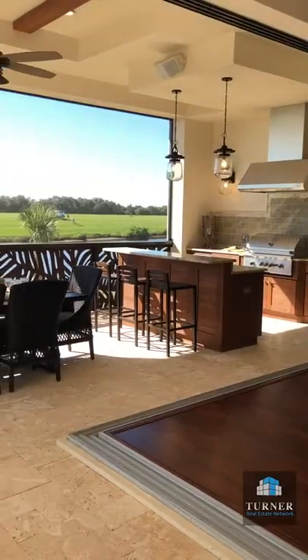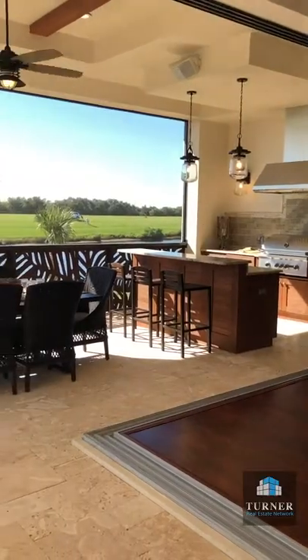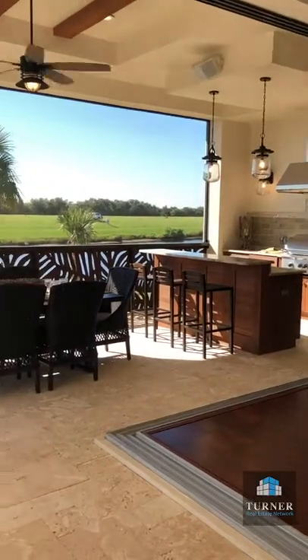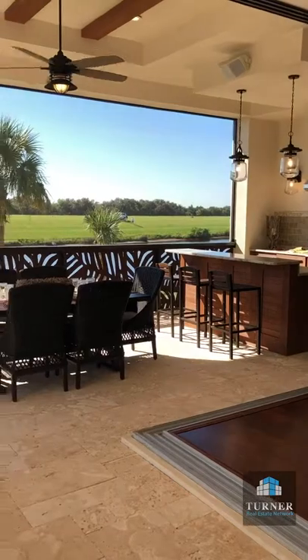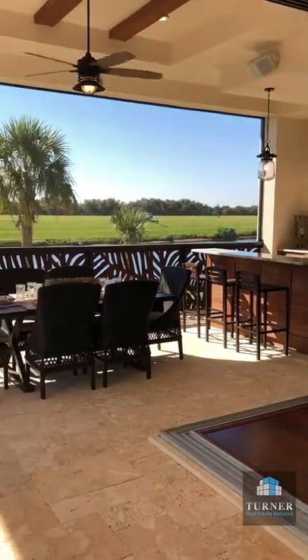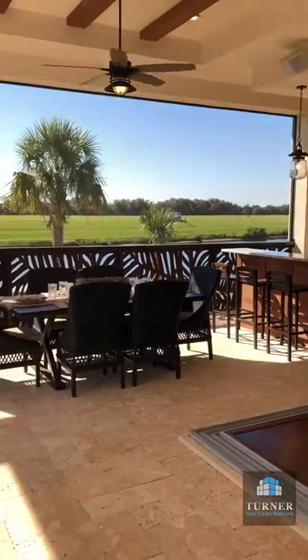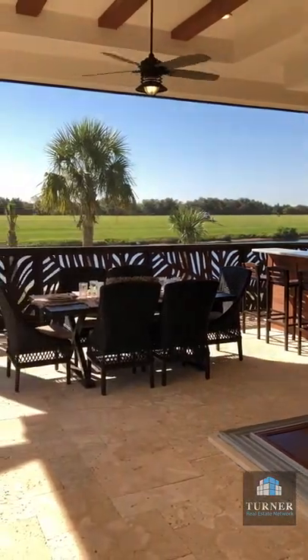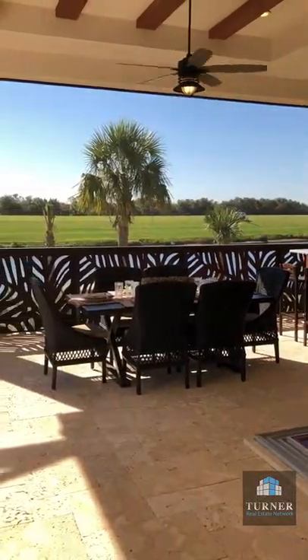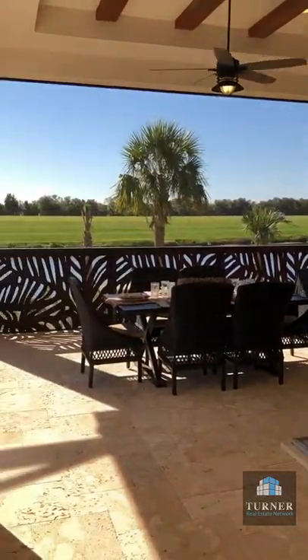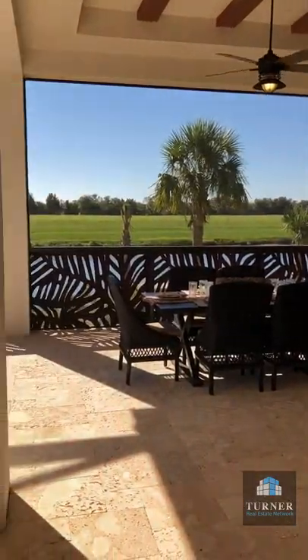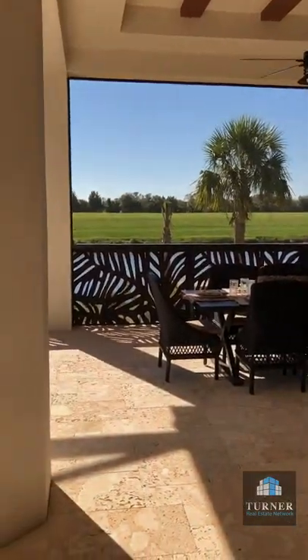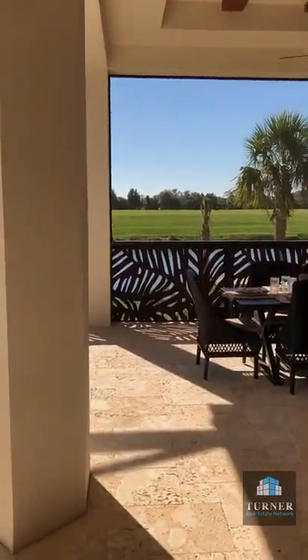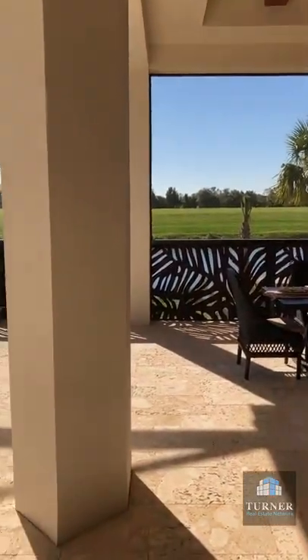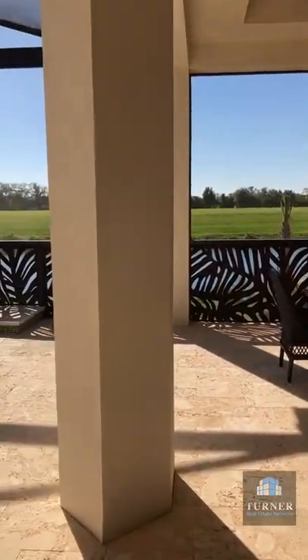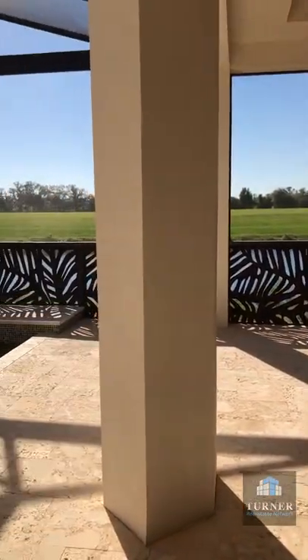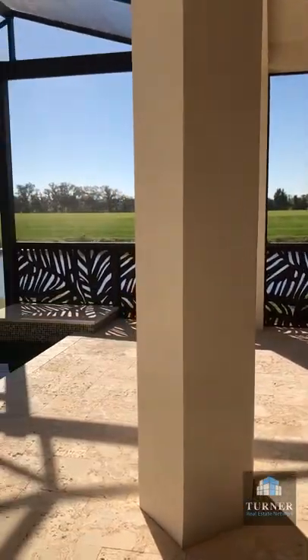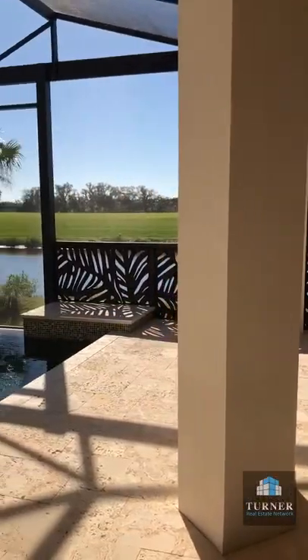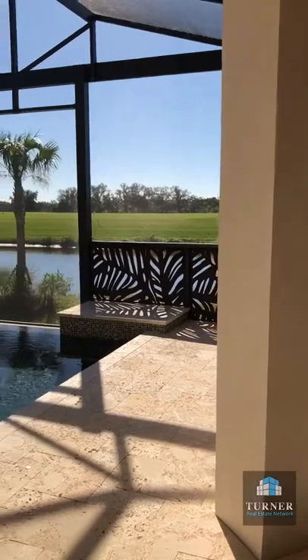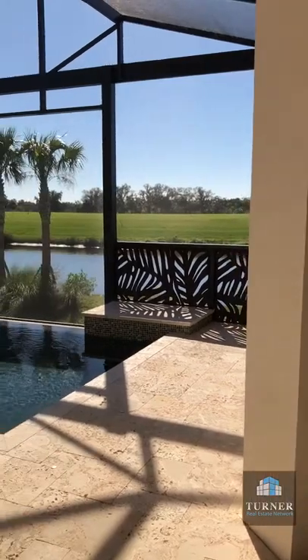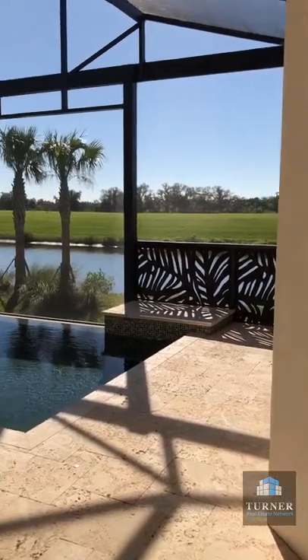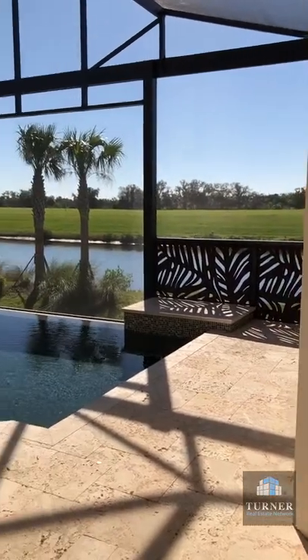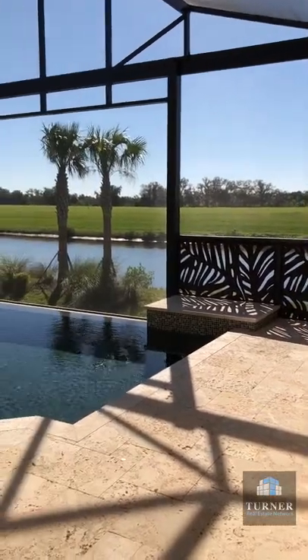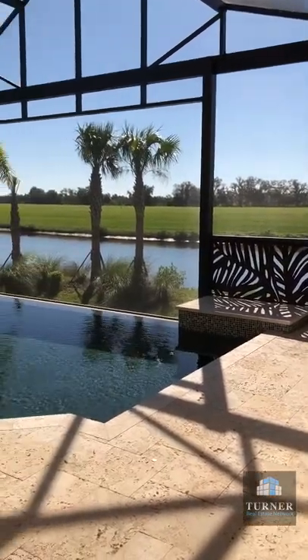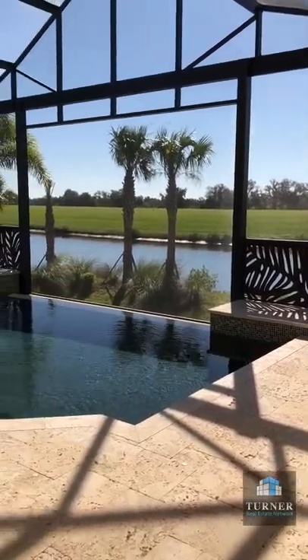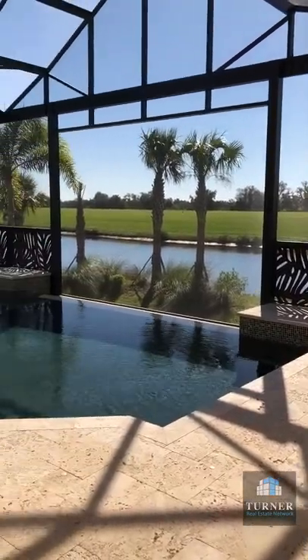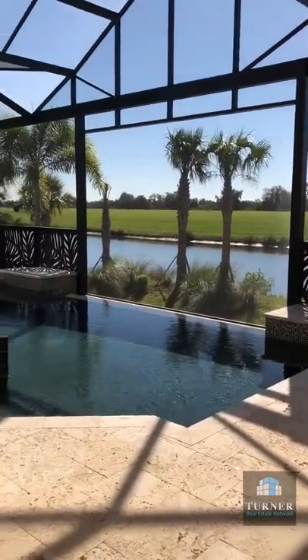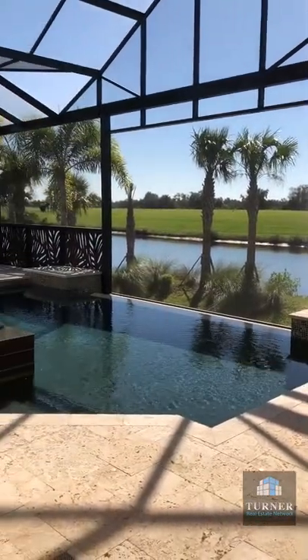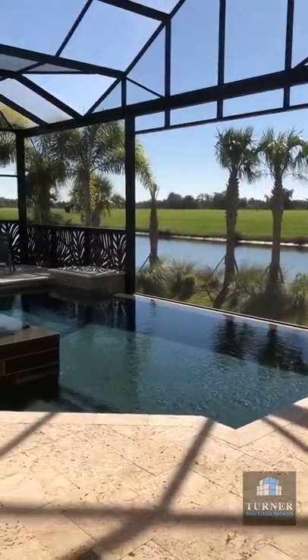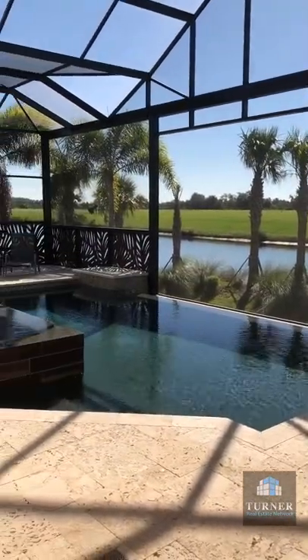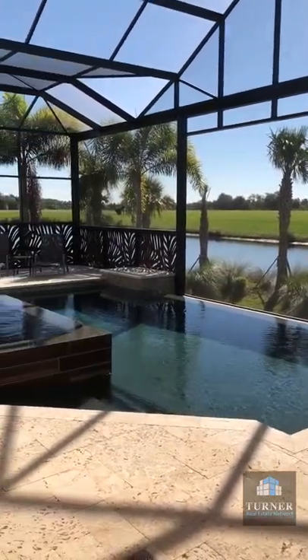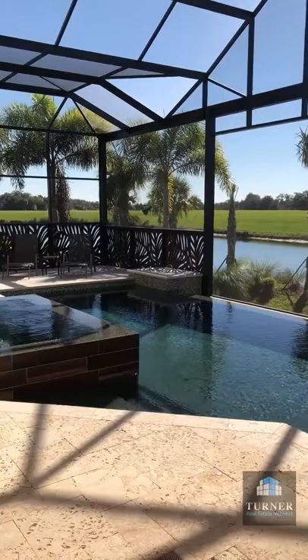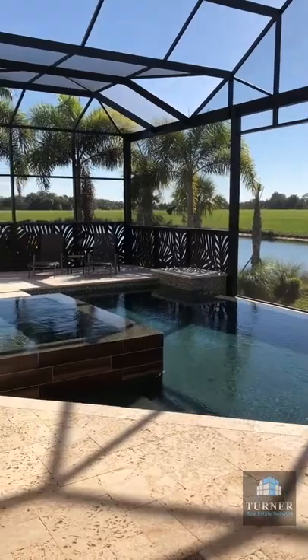Whether you are looking for one of their award-winning floor plans or wanting a custom home, they are known for exceptional quality, the finest designer finishes, and unsurpassed customer satisfaction.